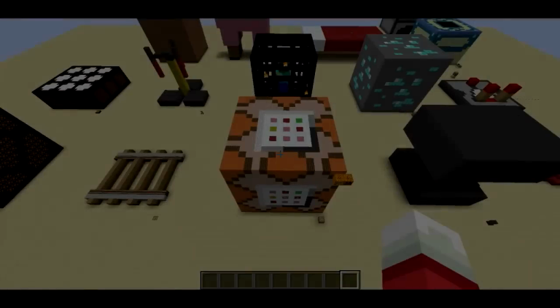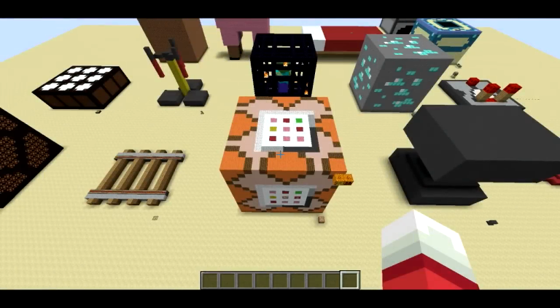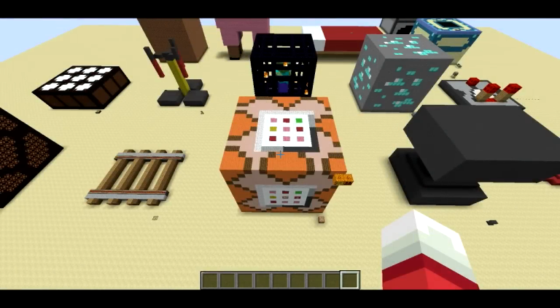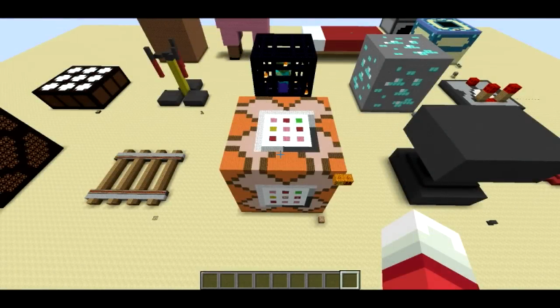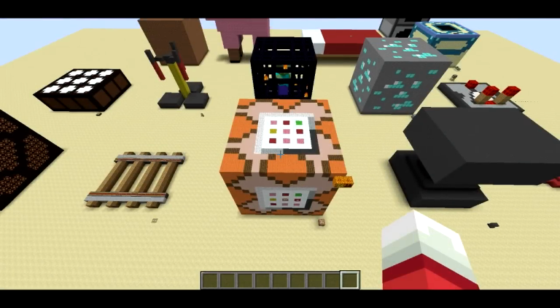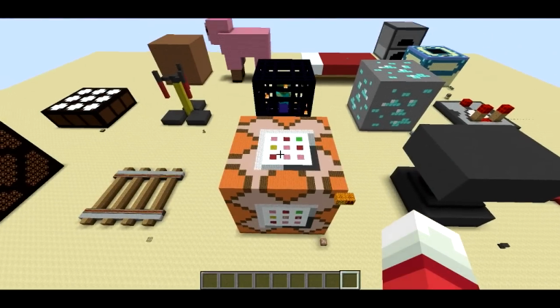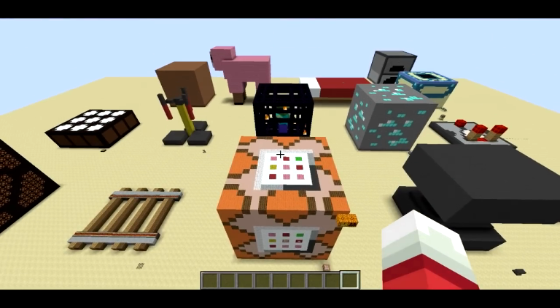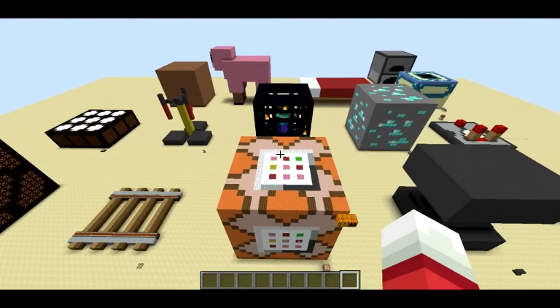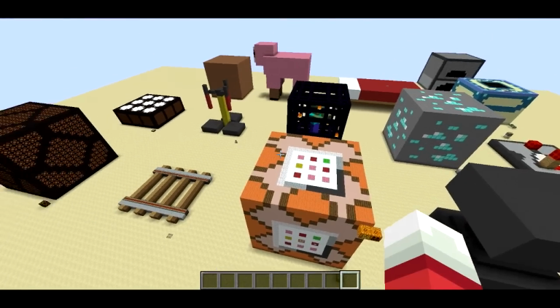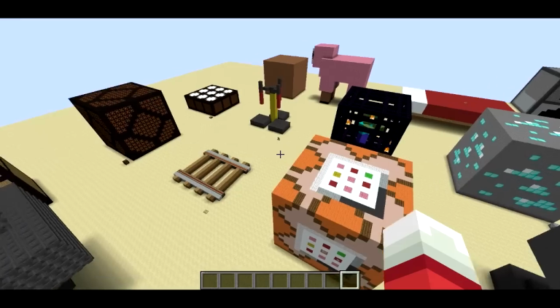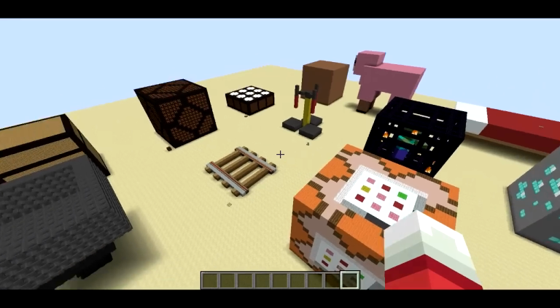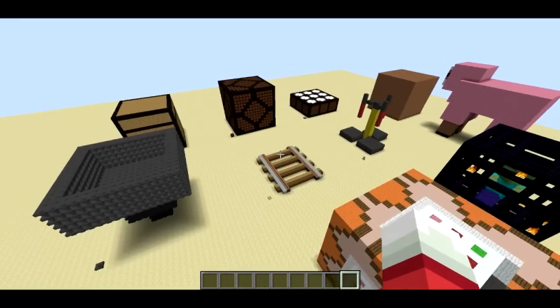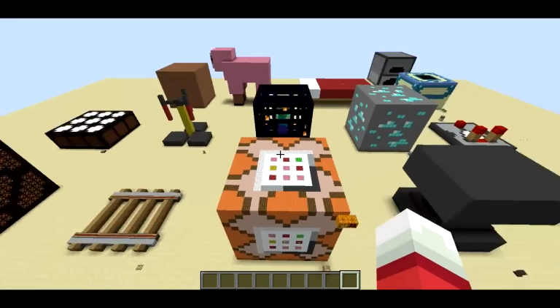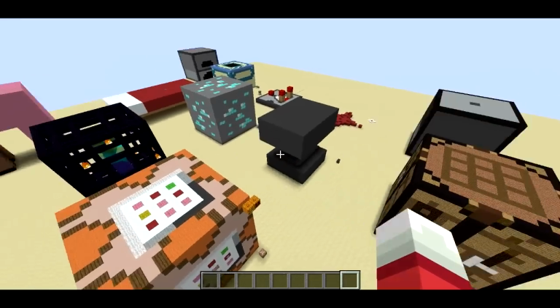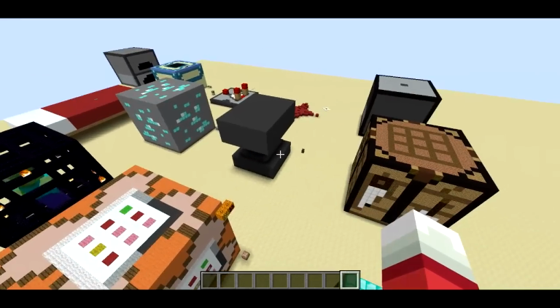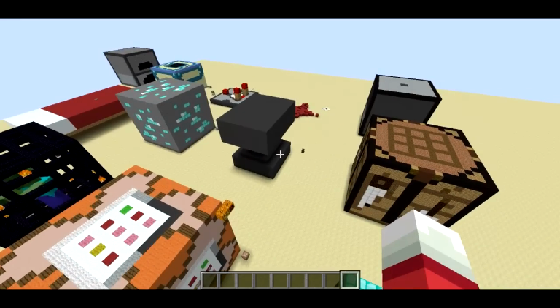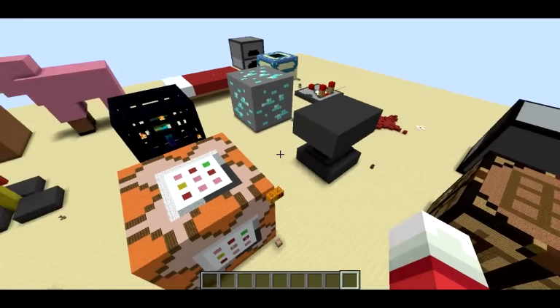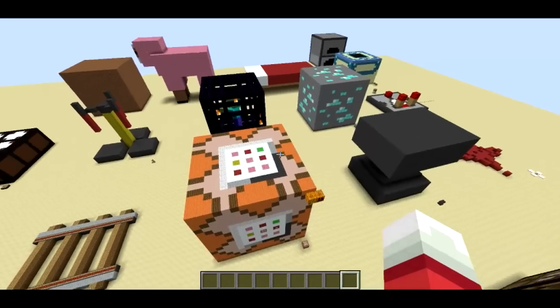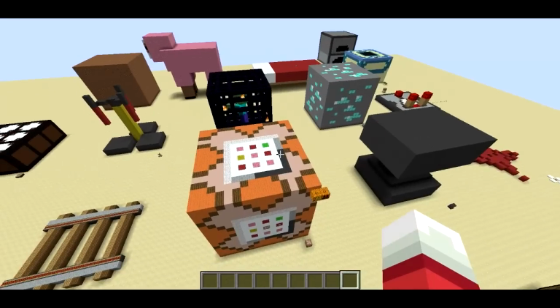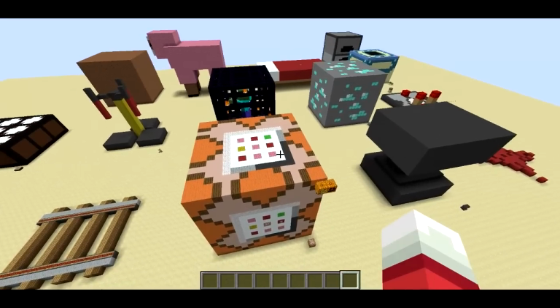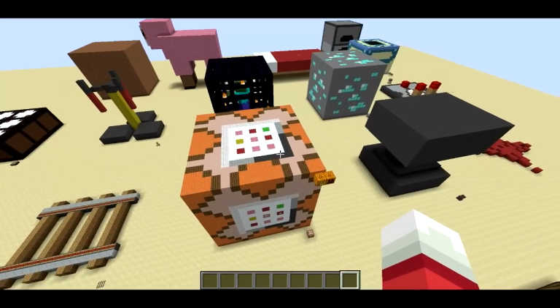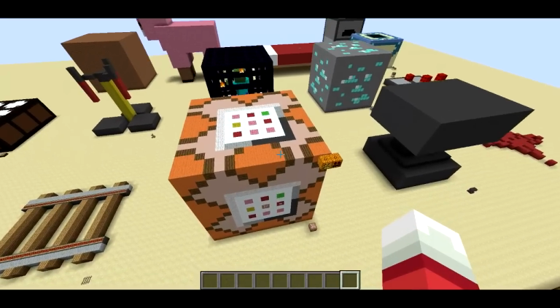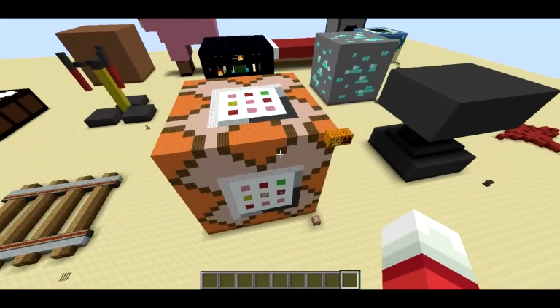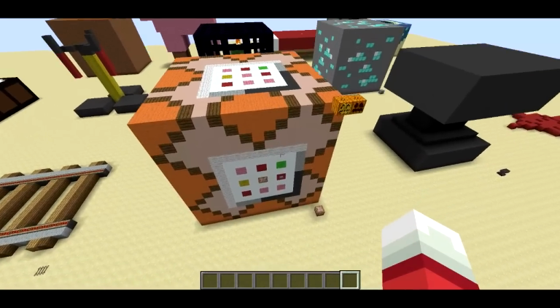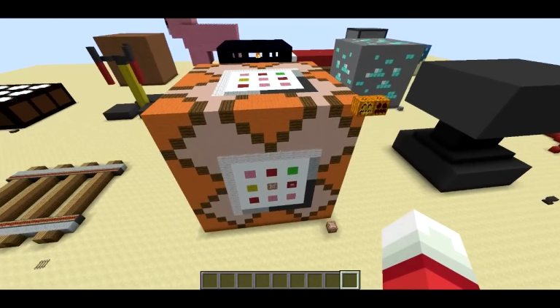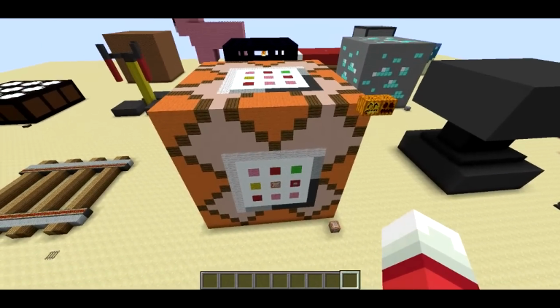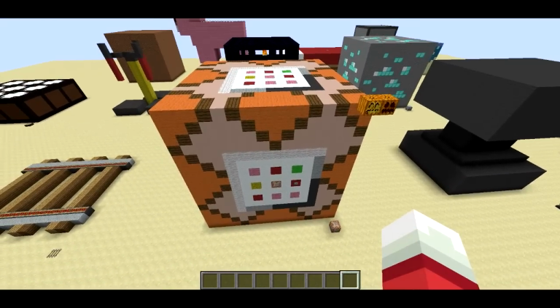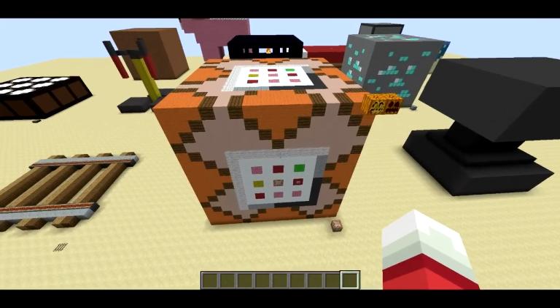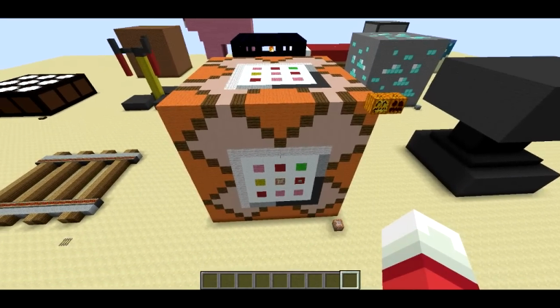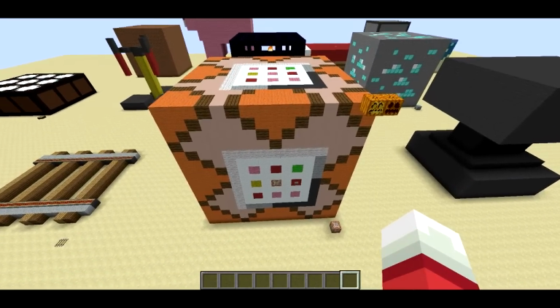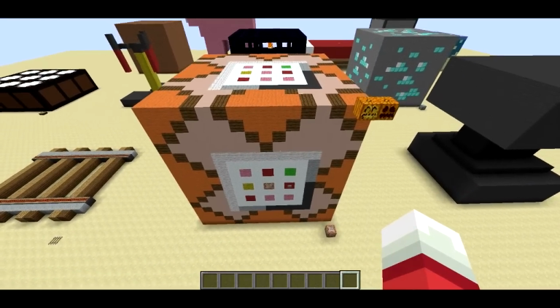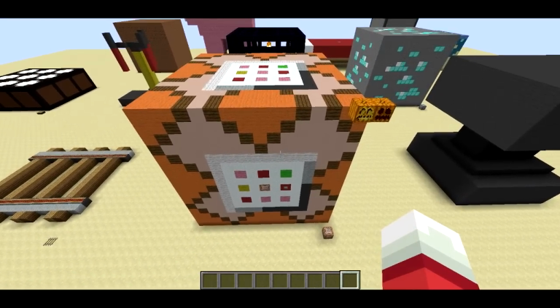Welcome back, Sethbling here. This is episode 6 of Minecraft Mega Blocks, where I recreate Minecraft blocks at a 16 to 1 scale. In this episode, I've got a command block, and I've also got a pumpkin and jack-o'-lantern.